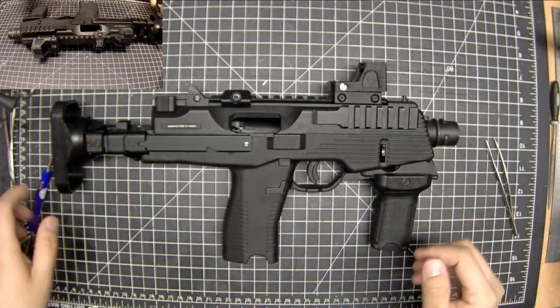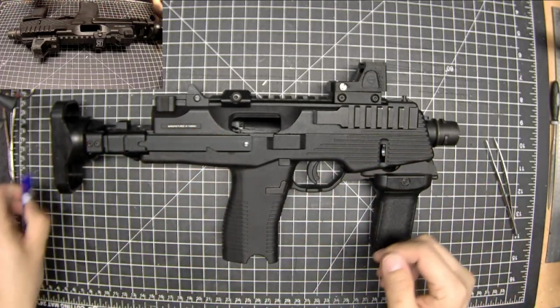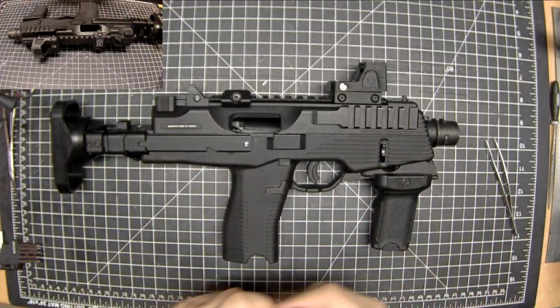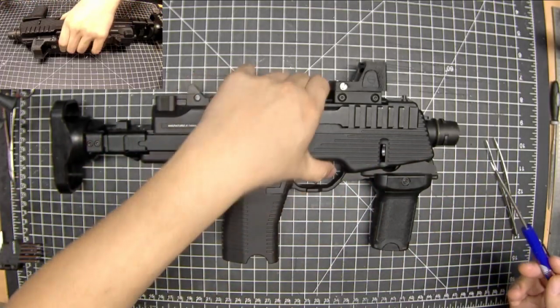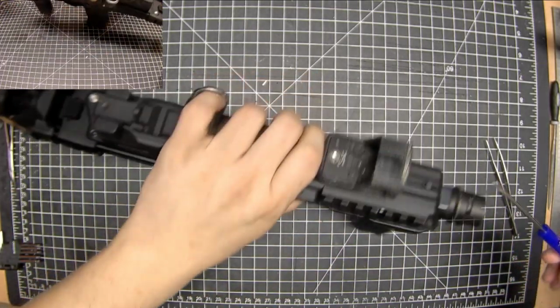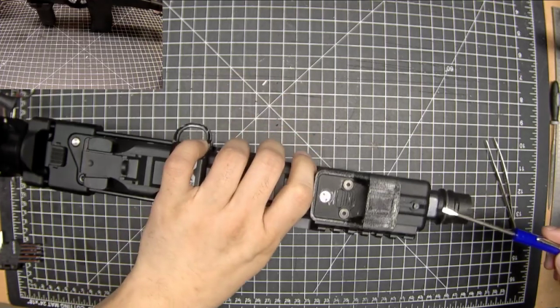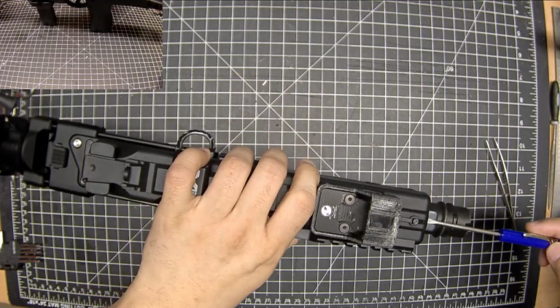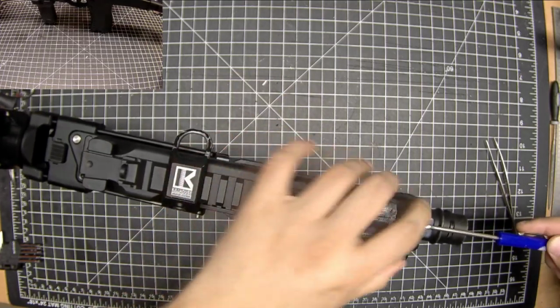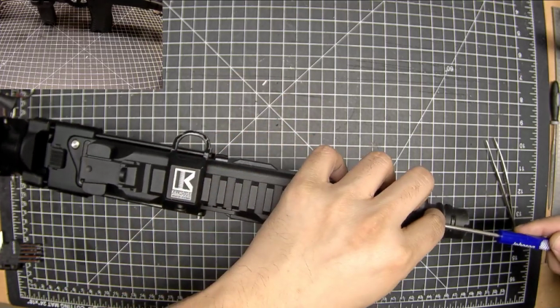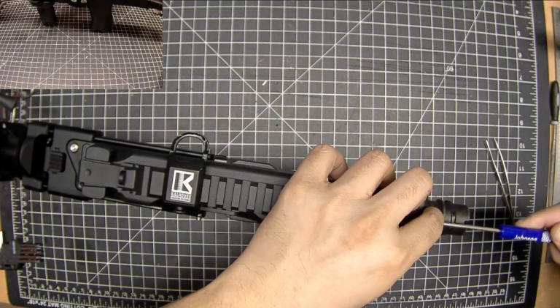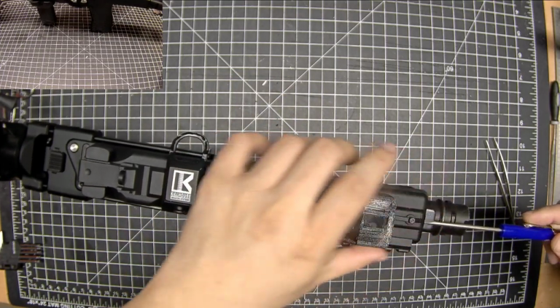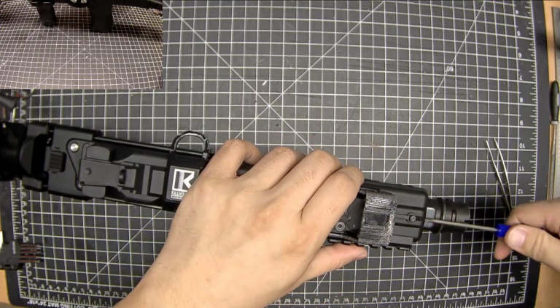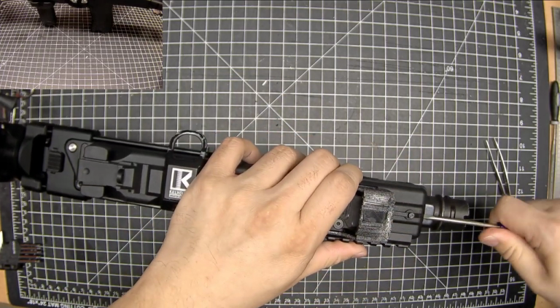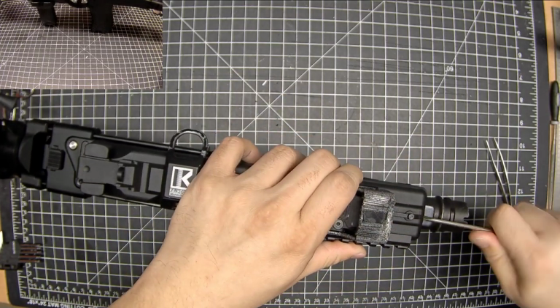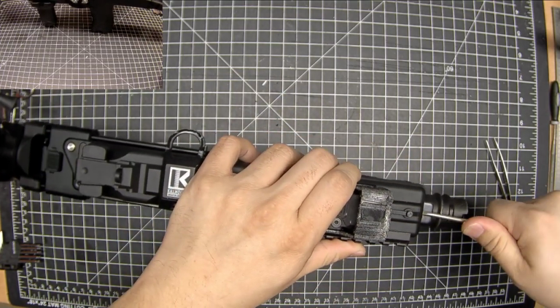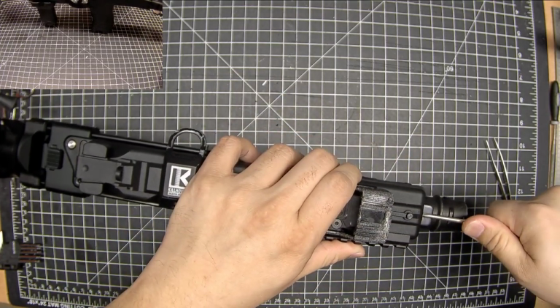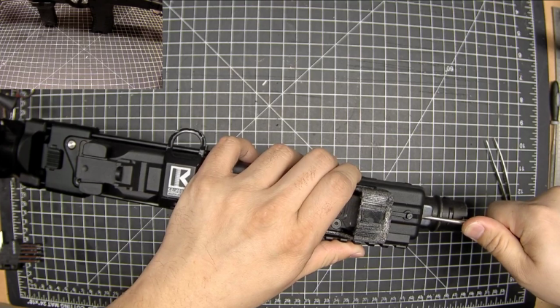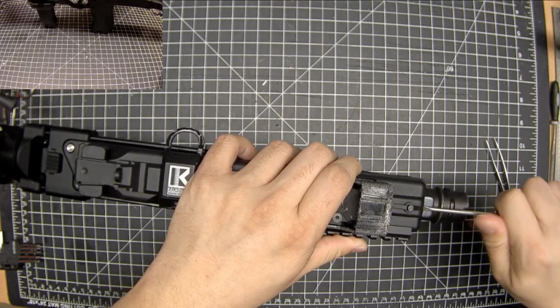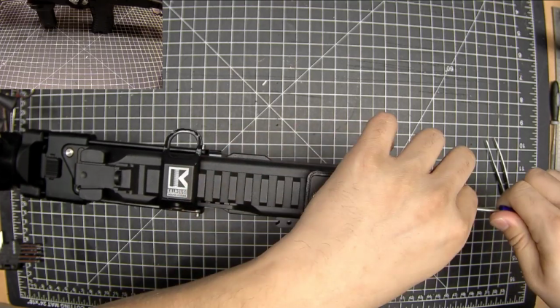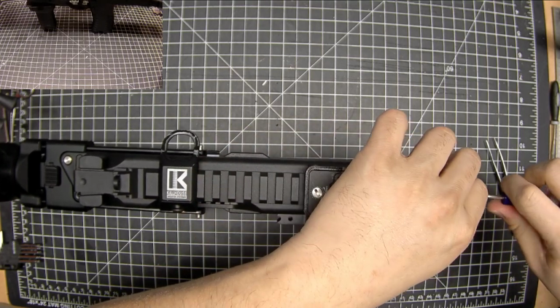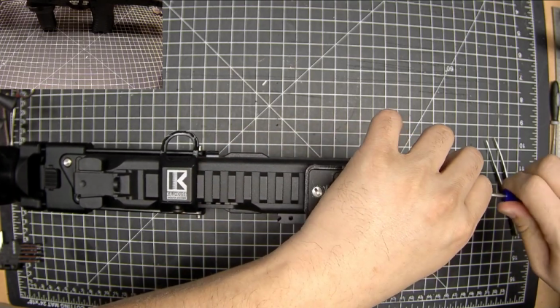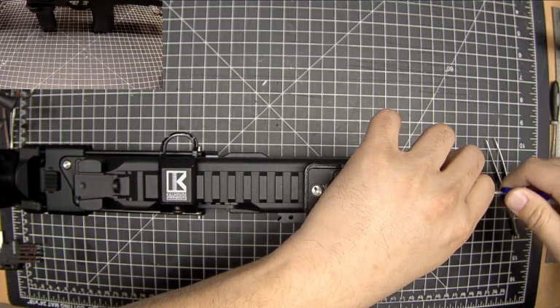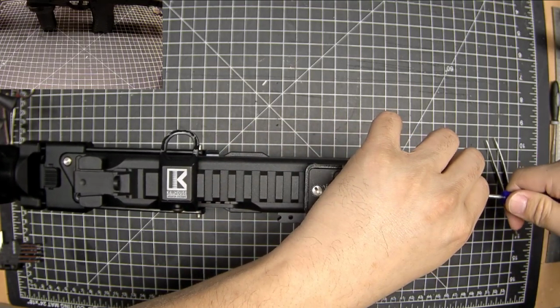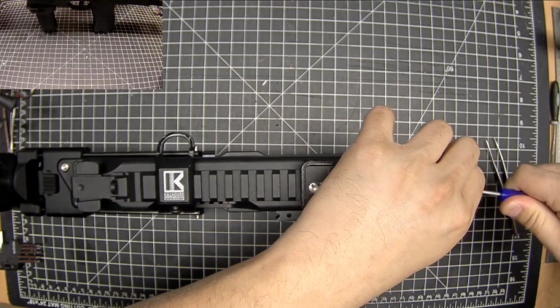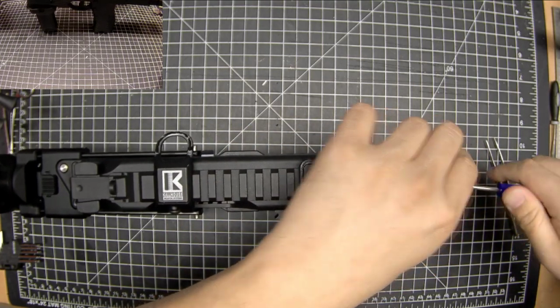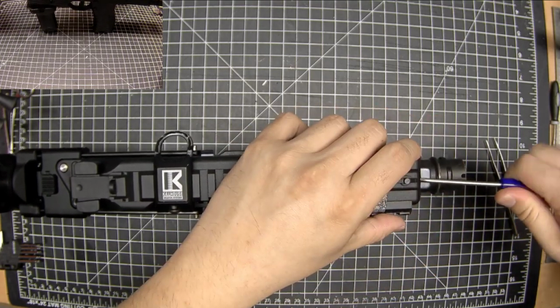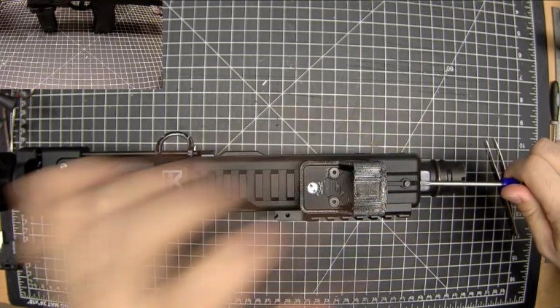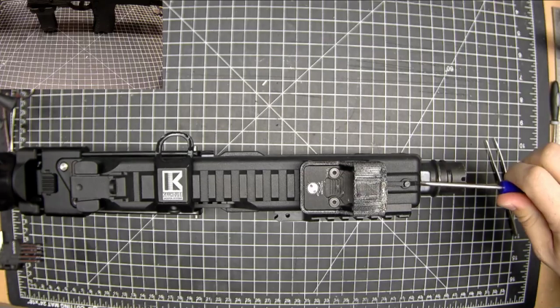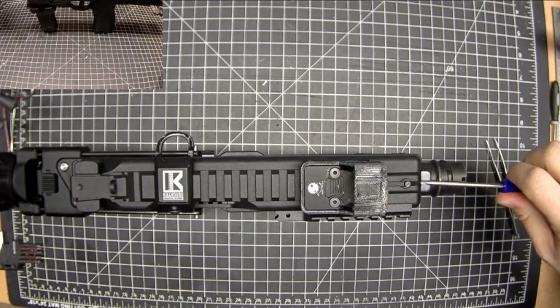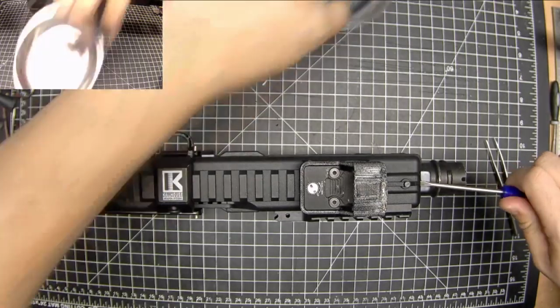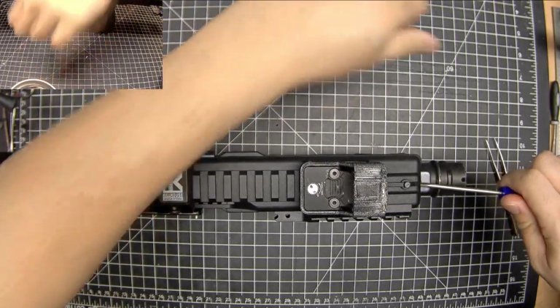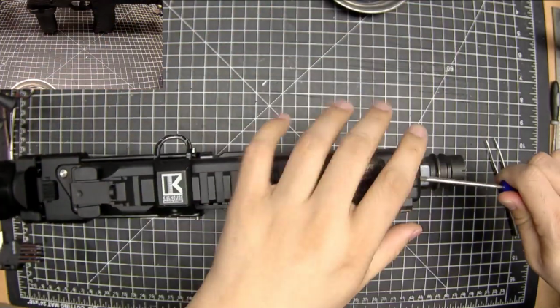If you've never disassembled the KWA MP9, you can look at the manuals on the KWA website — it's fairly straightforward. Parts tray out.